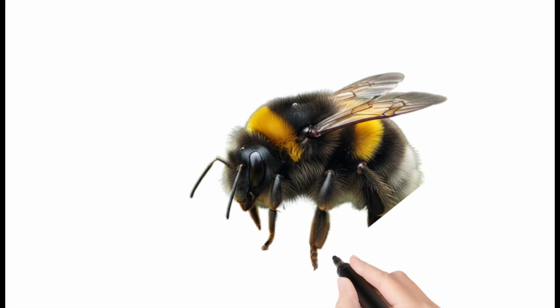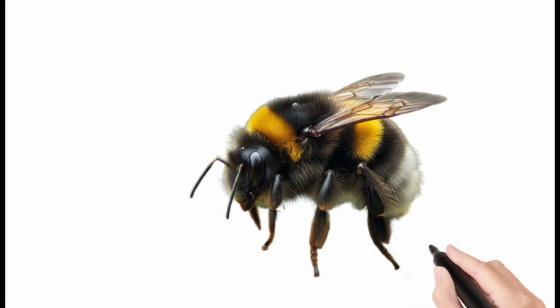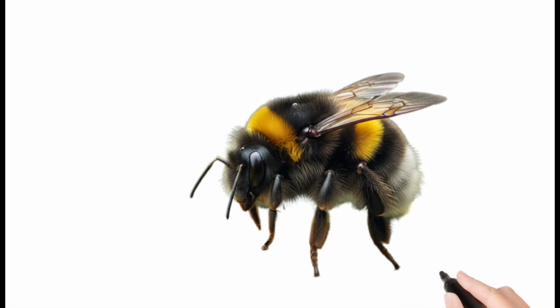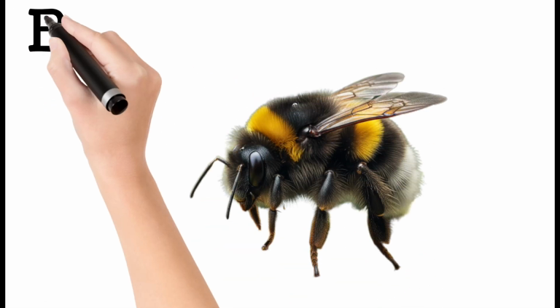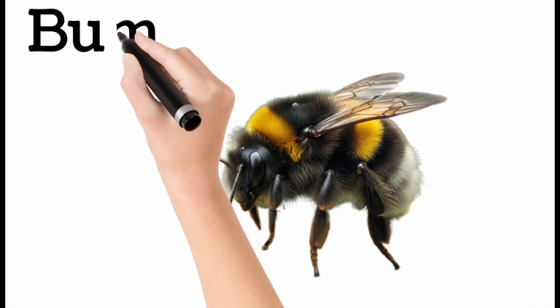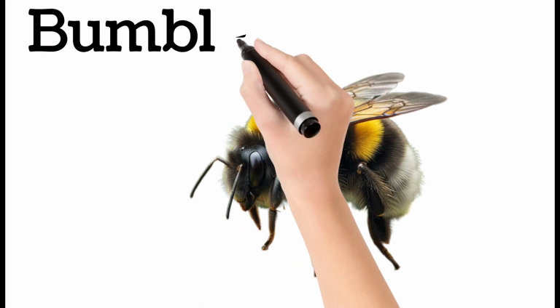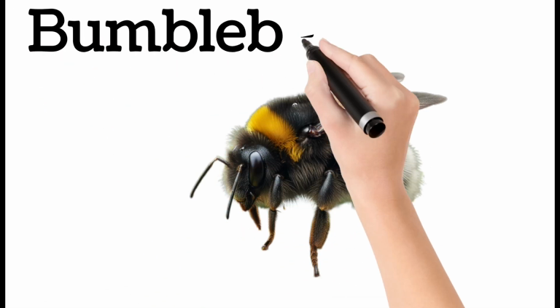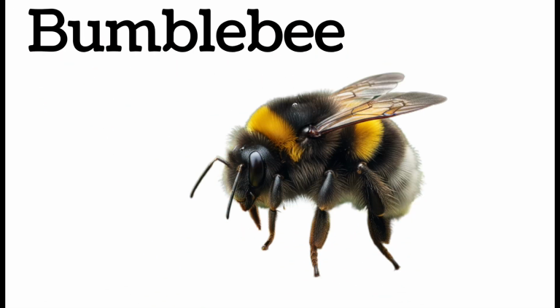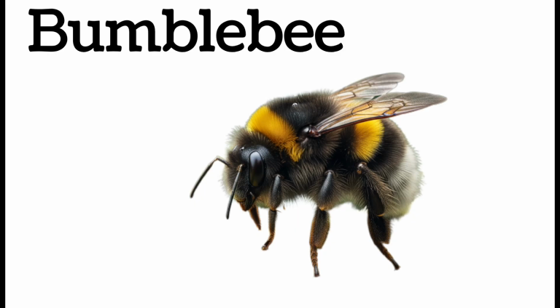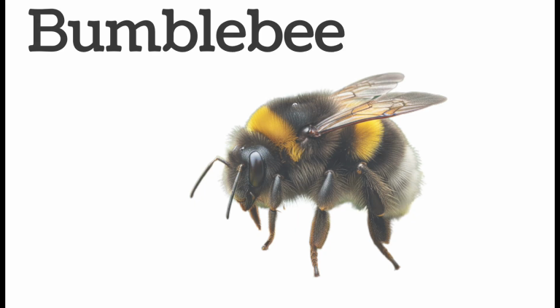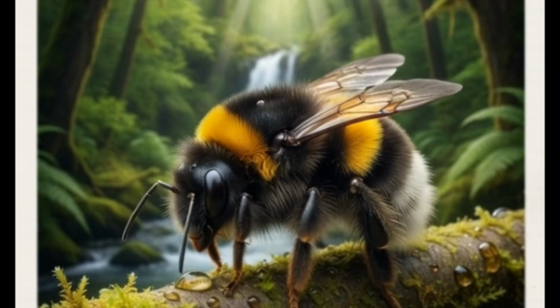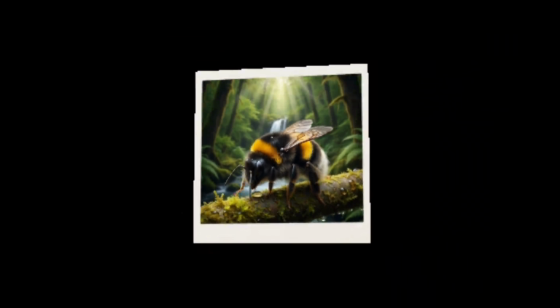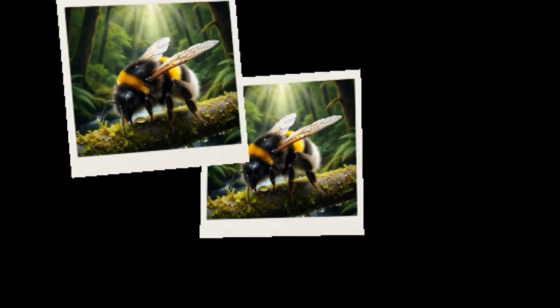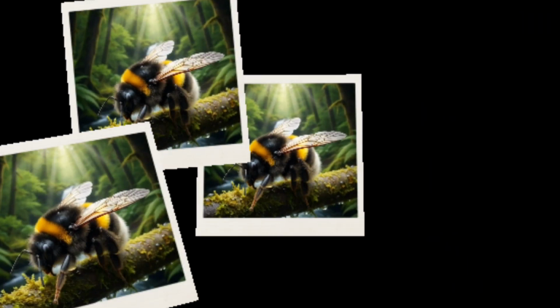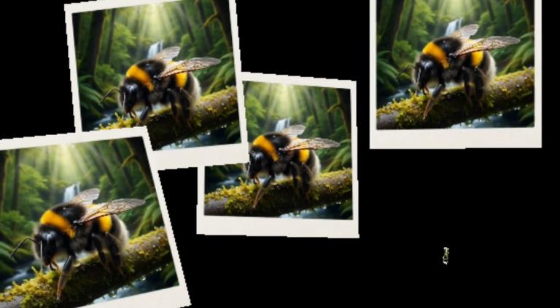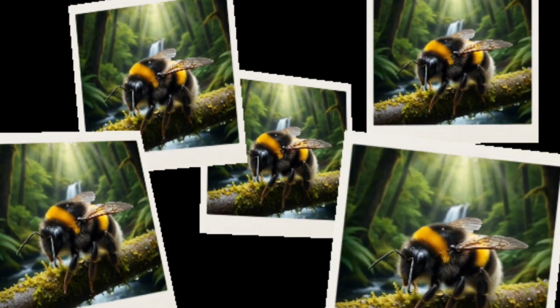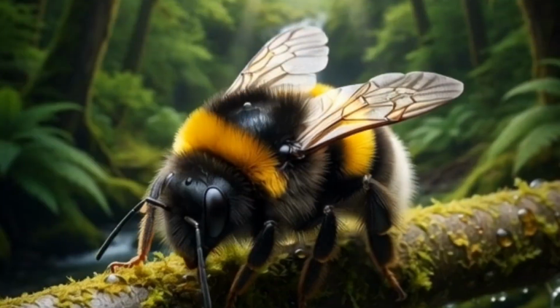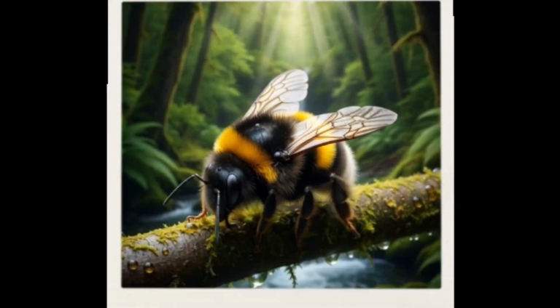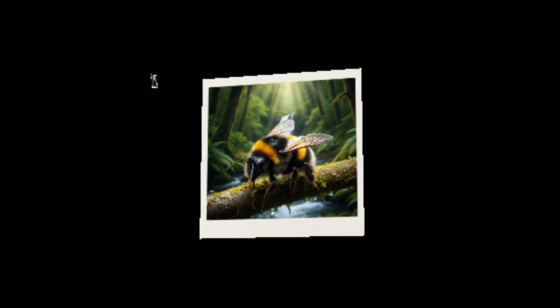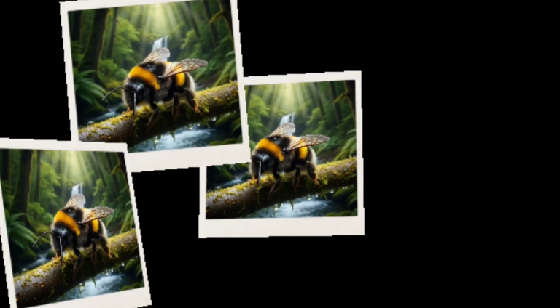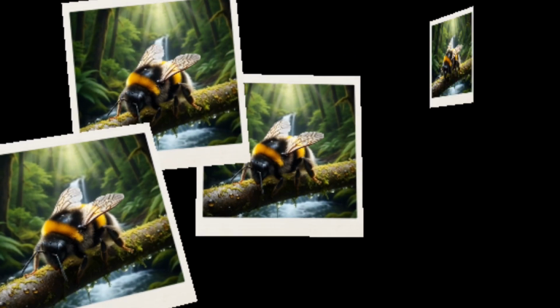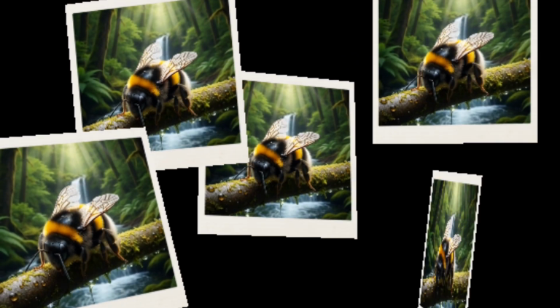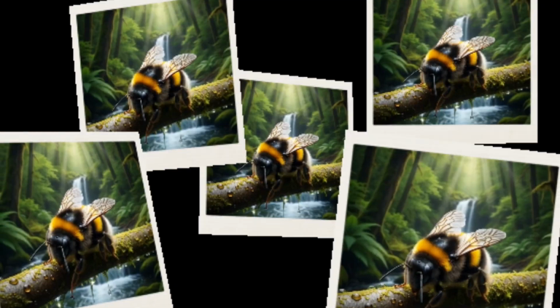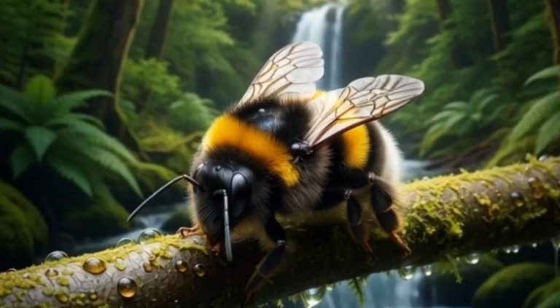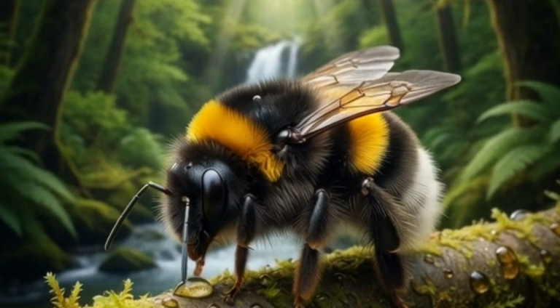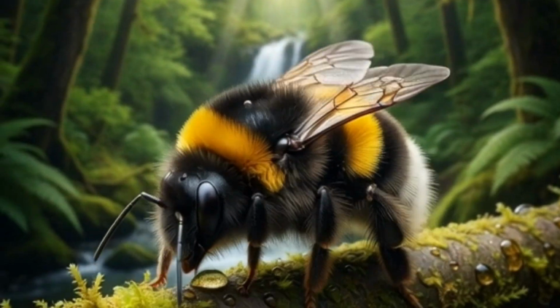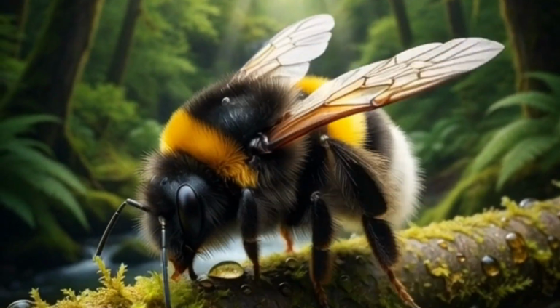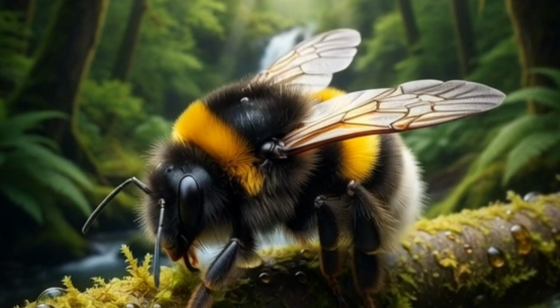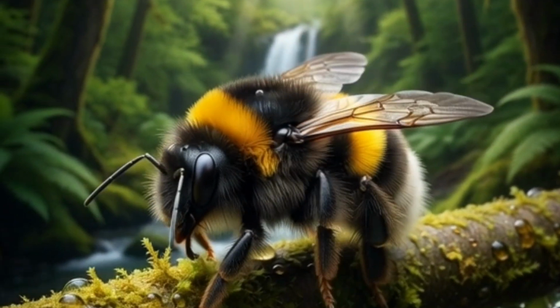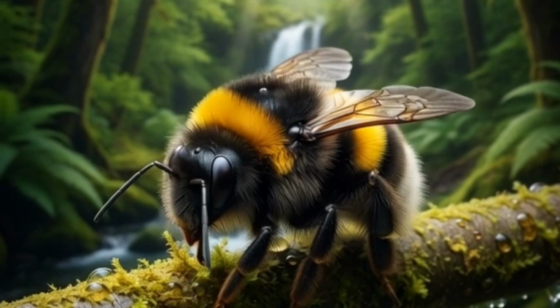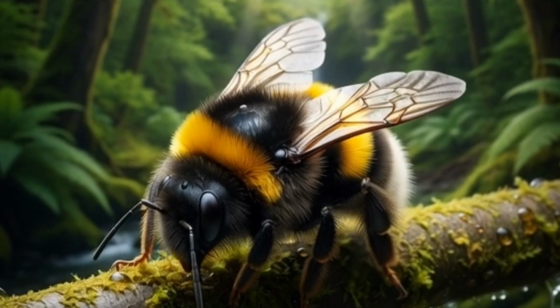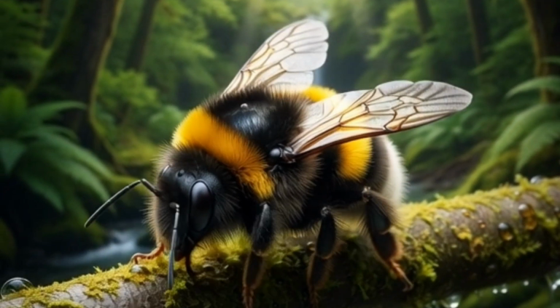Bumblebee. A big furry bee that buzzes loudly. Collects nectar and pollen. Very important for pollination. Lives in small colonies.